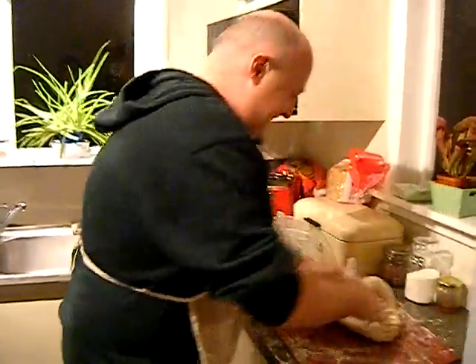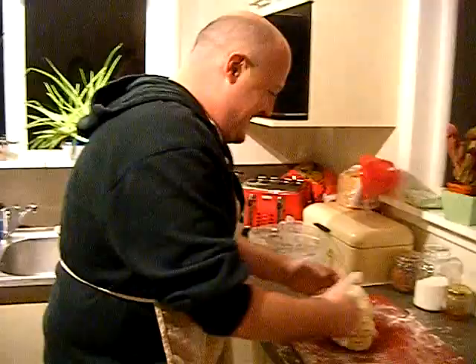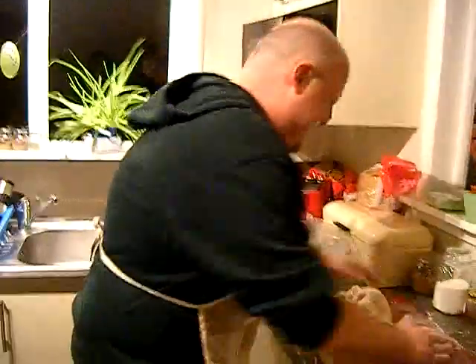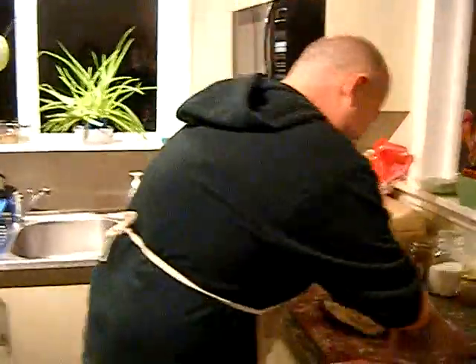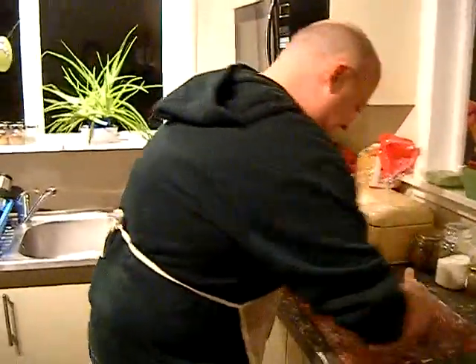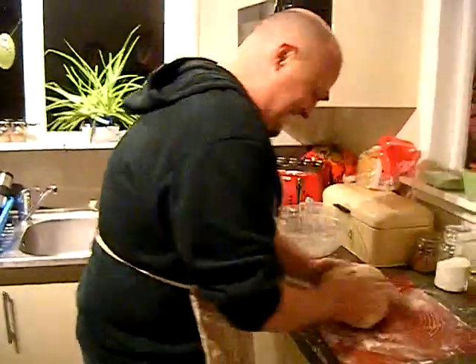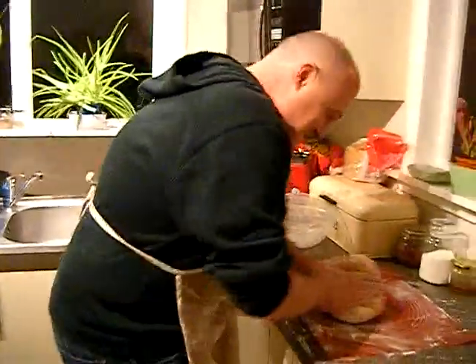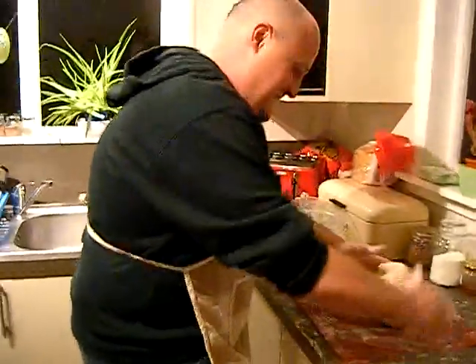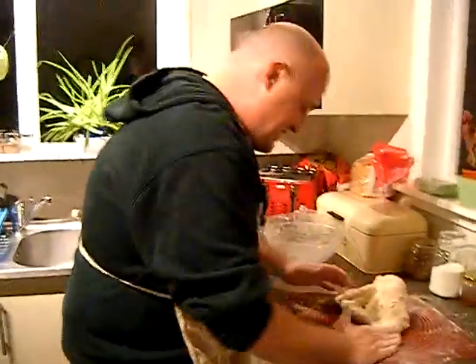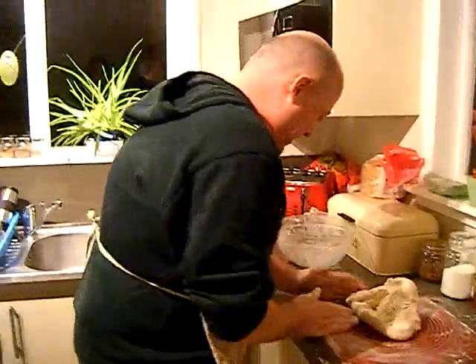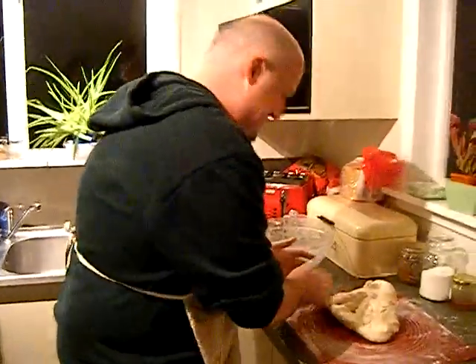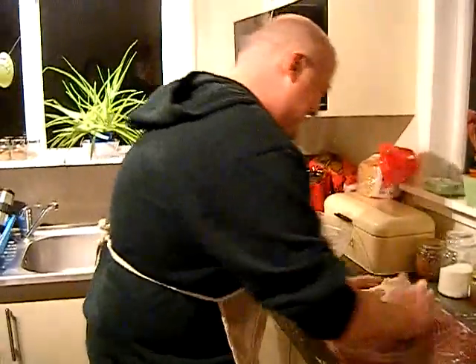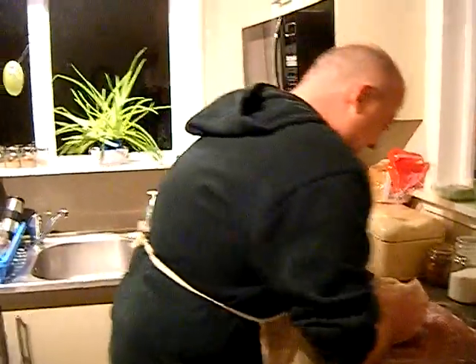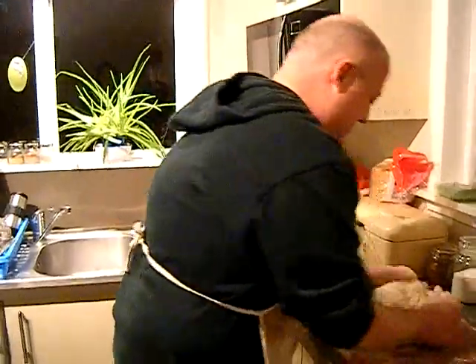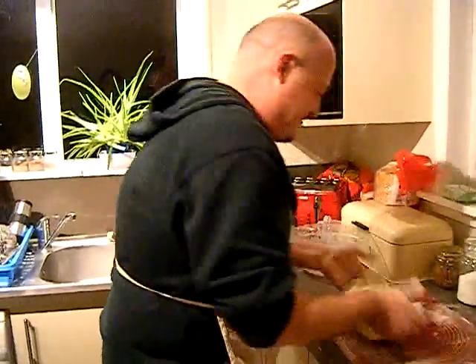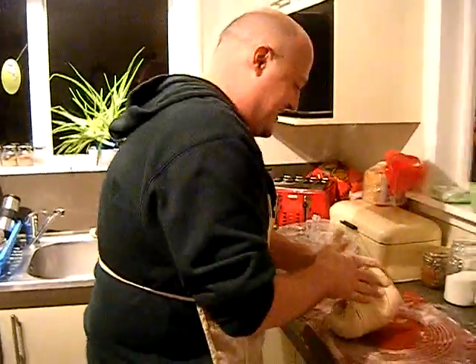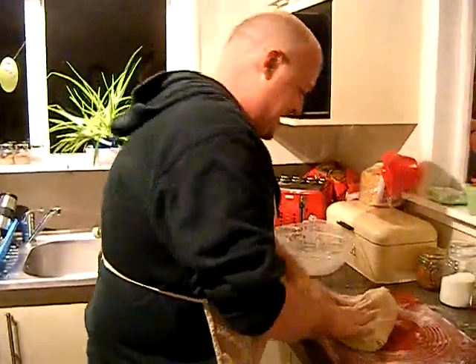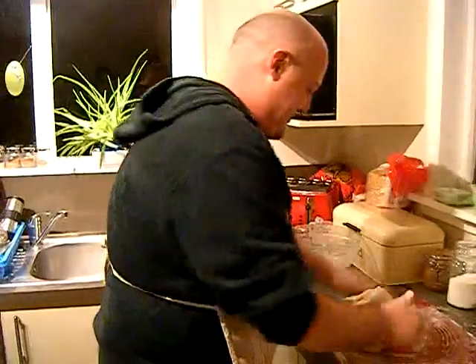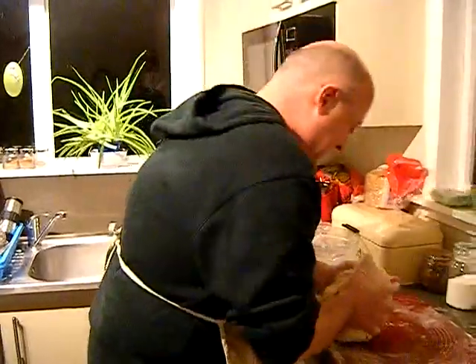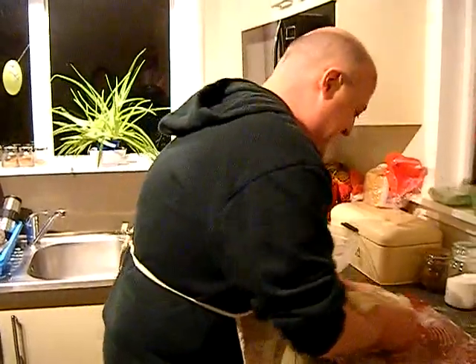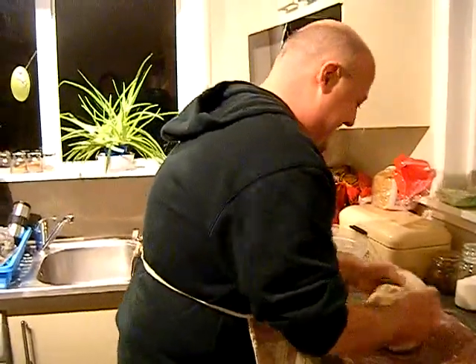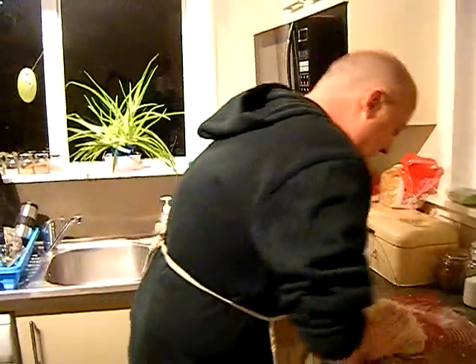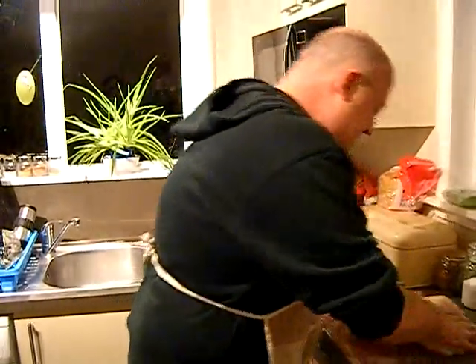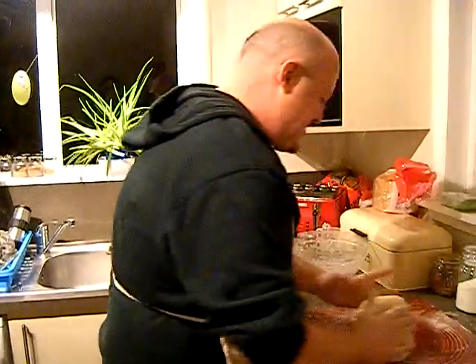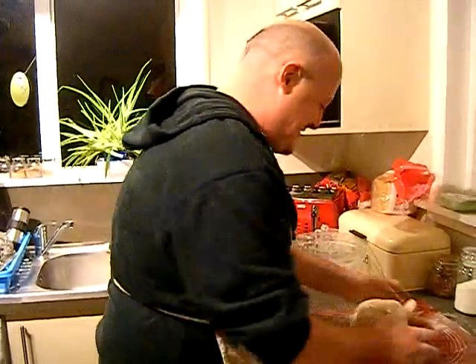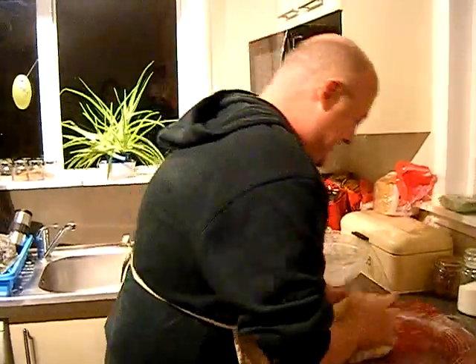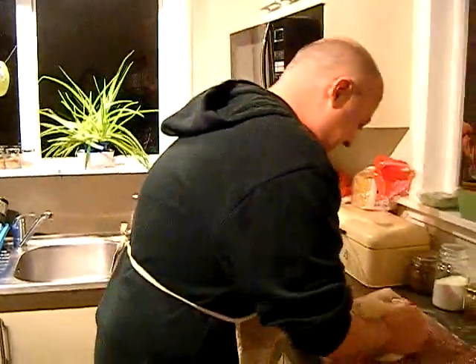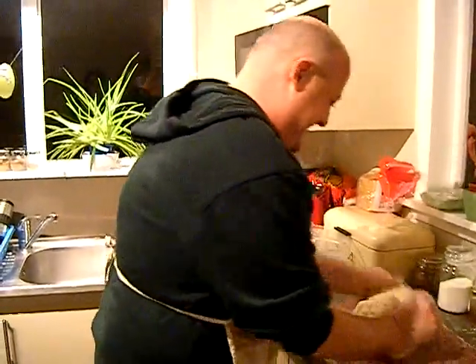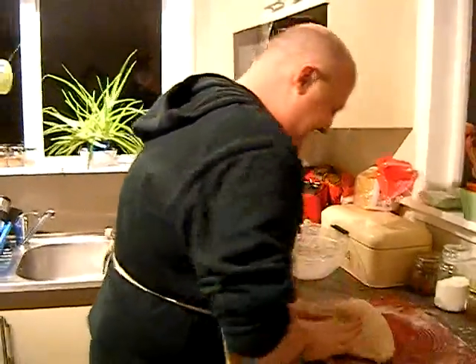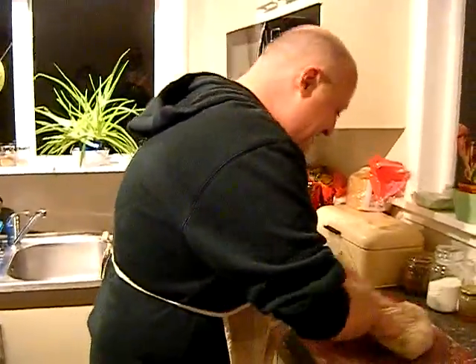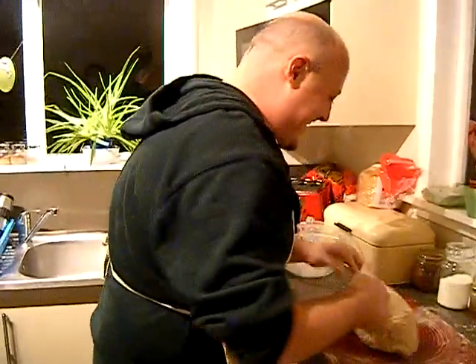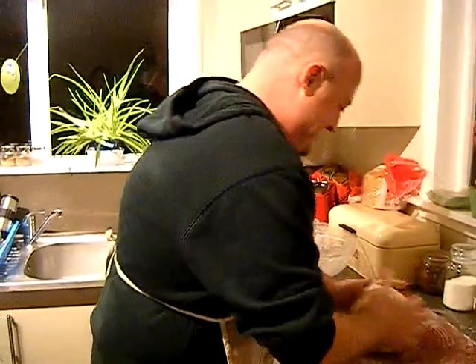Sheep skull. Thank you. Yeah, just for the record, this was the reference that I was given when instructed — like a sheep skull. With horns!